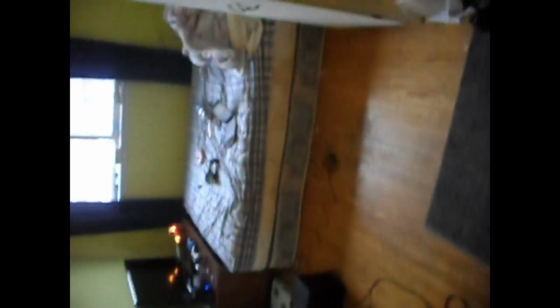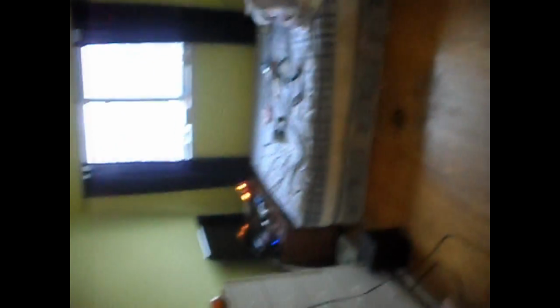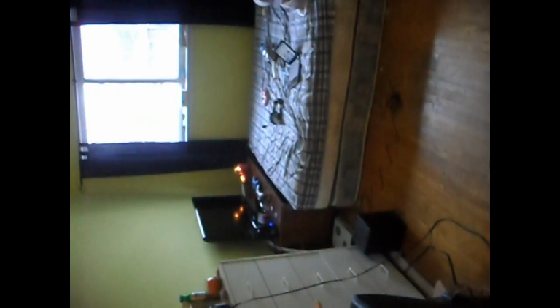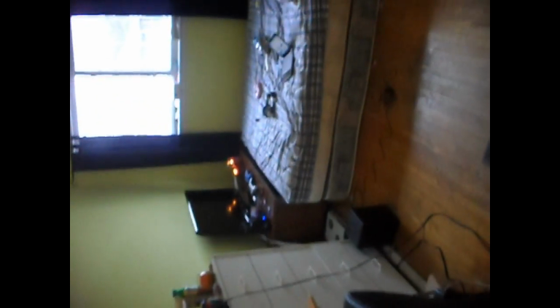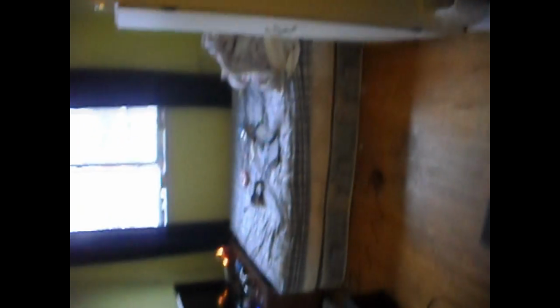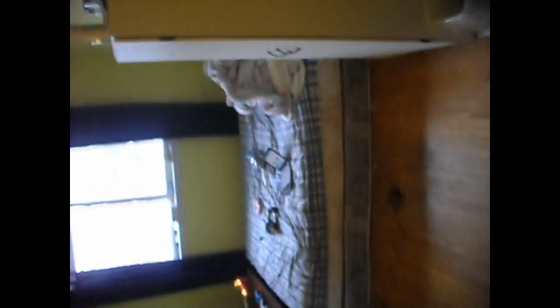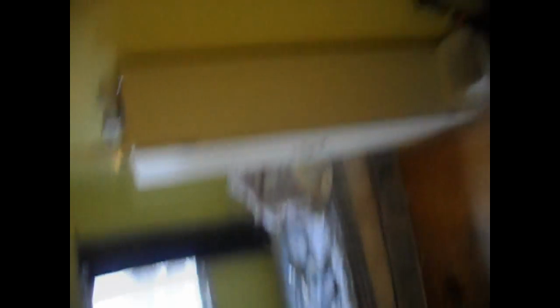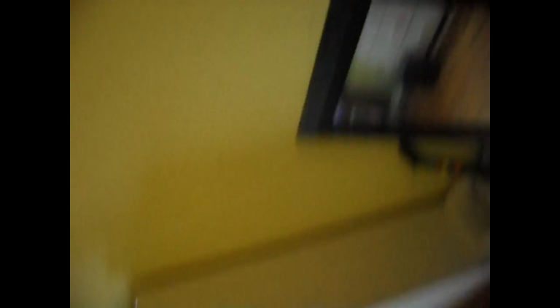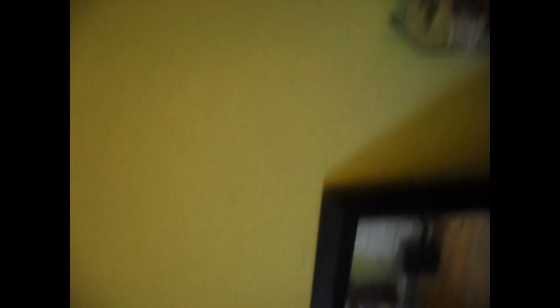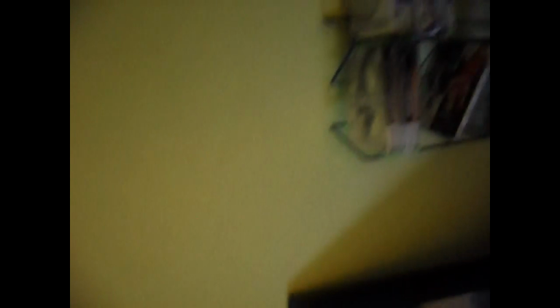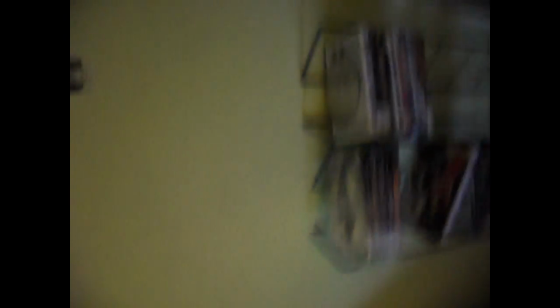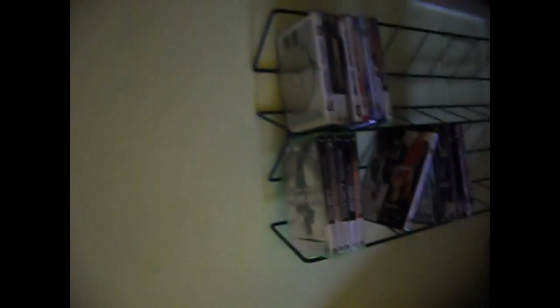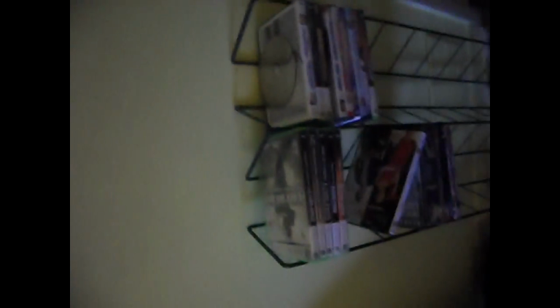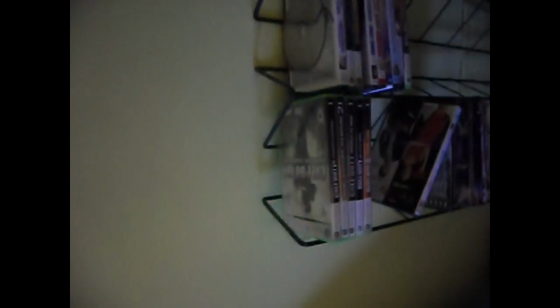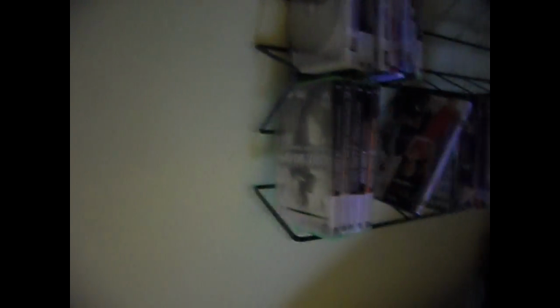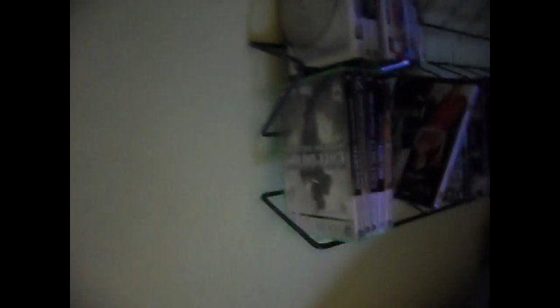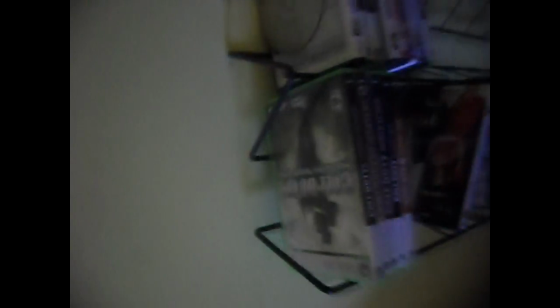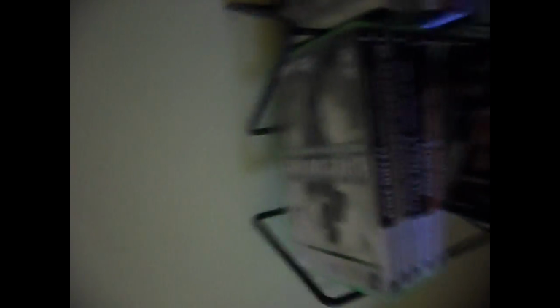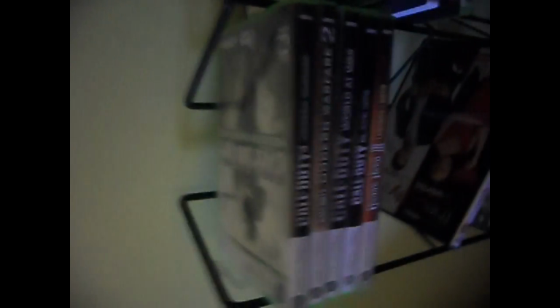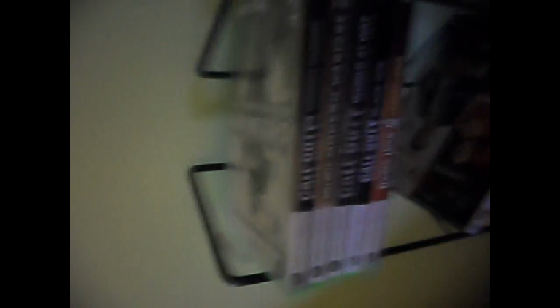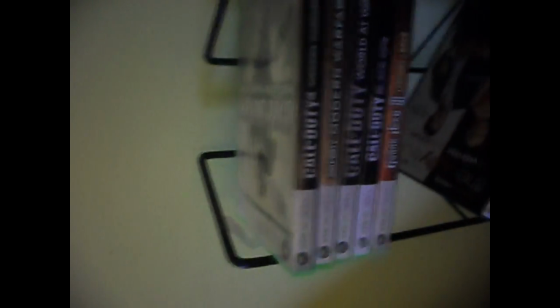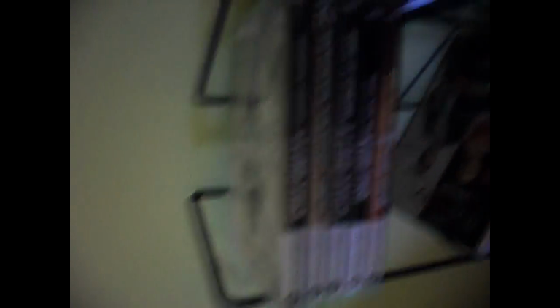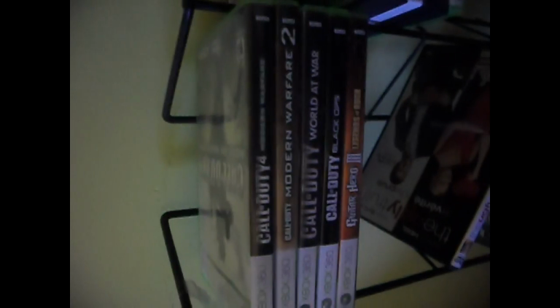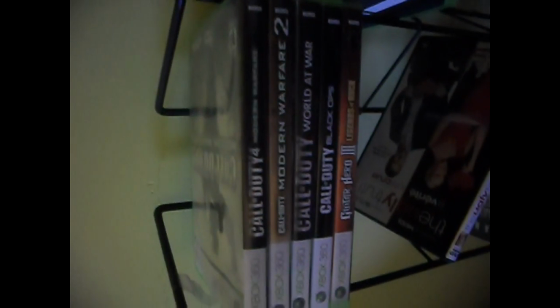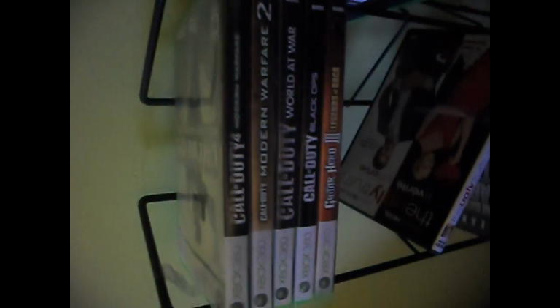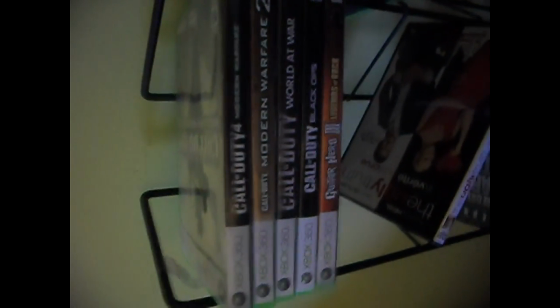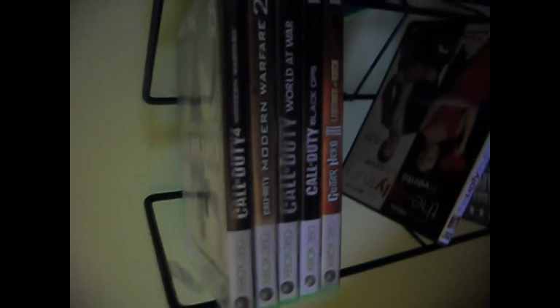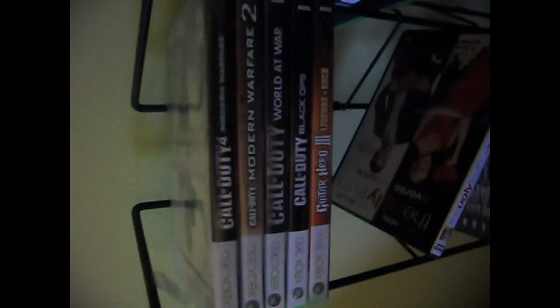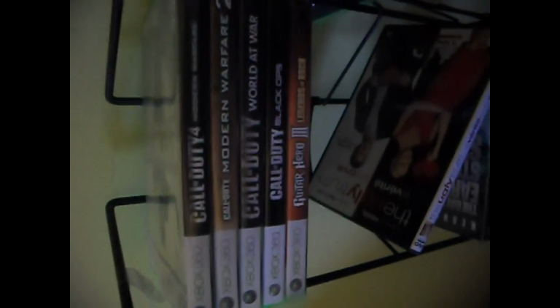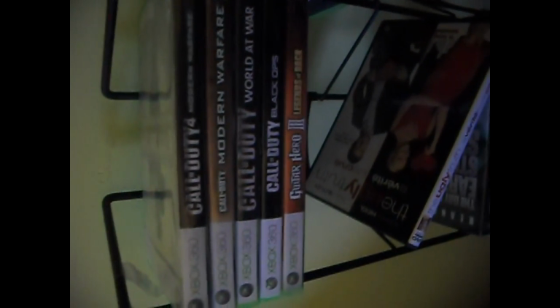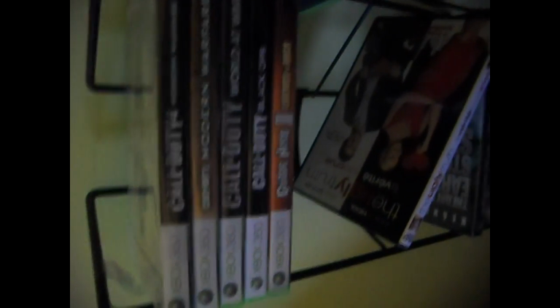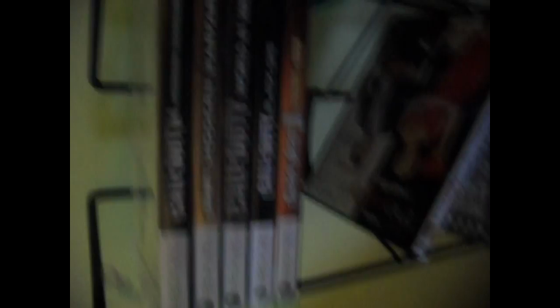It's pretty messy right now so just ignore it. First of all, here's my games and movies — whatever you want to call it. COD 4, Modern Warfare 2, Call of Duty World at War, COD Black Ops.